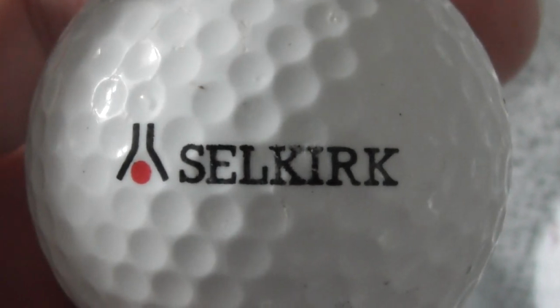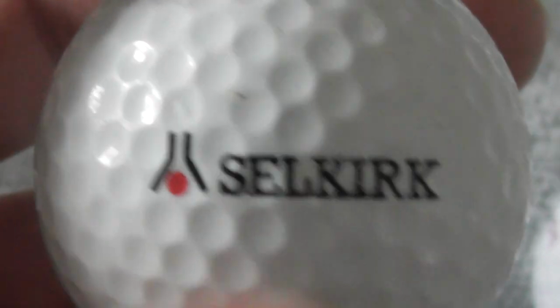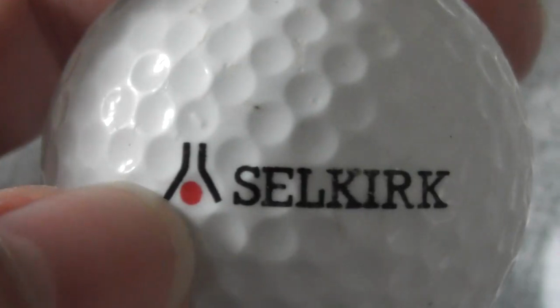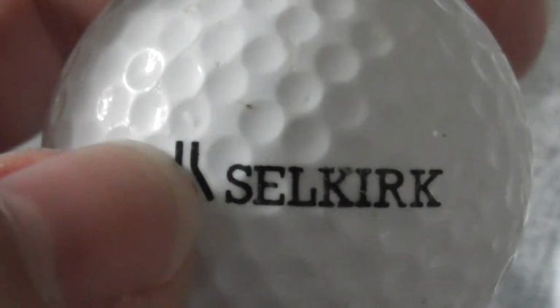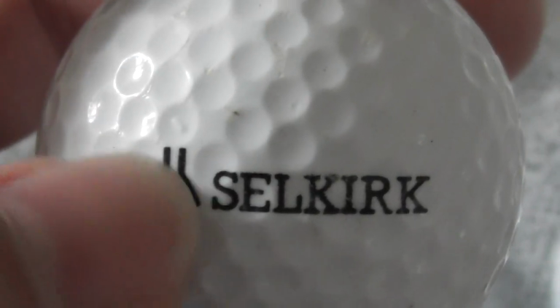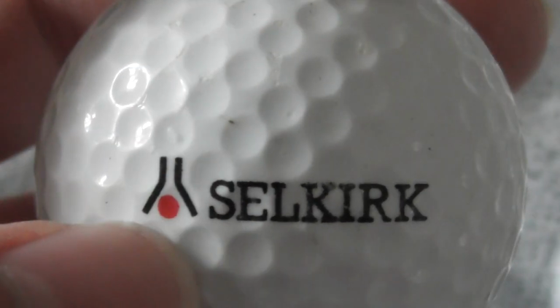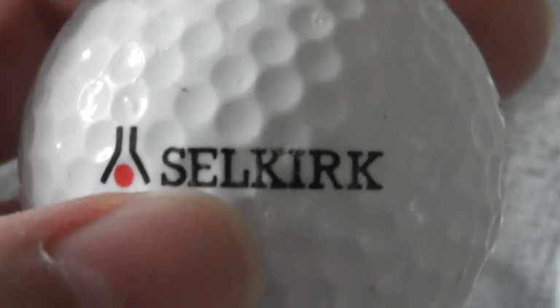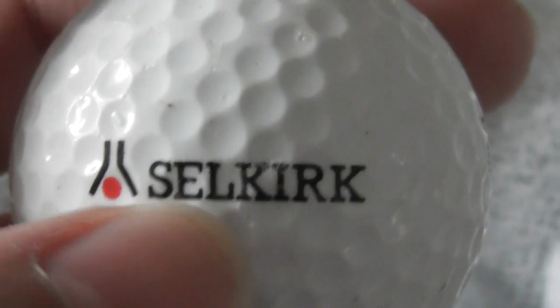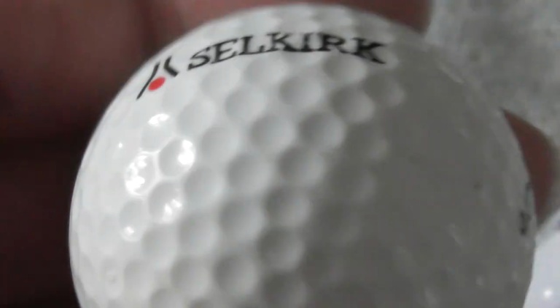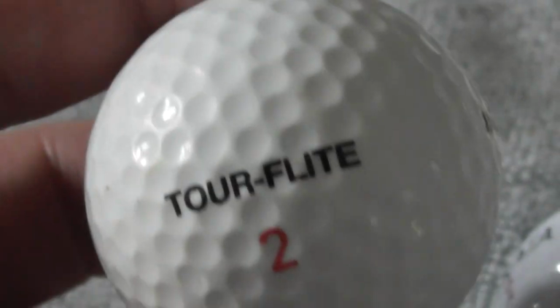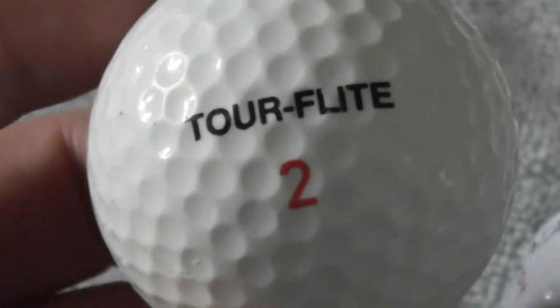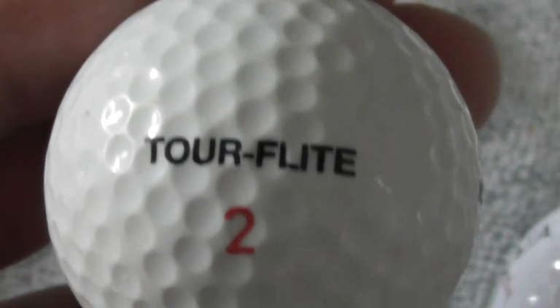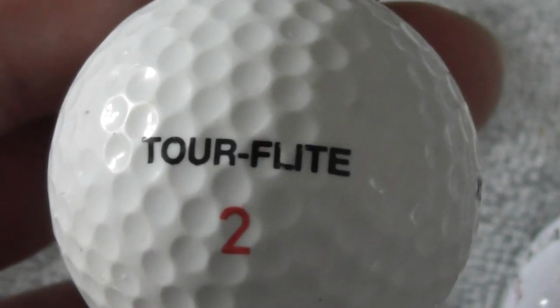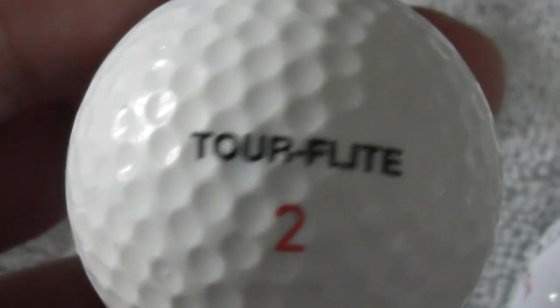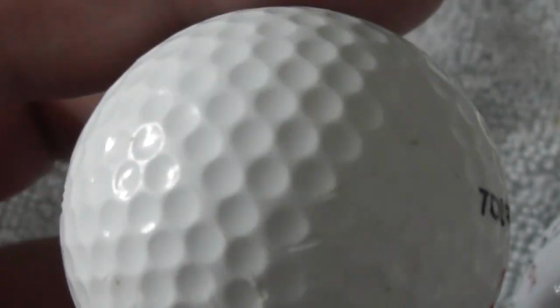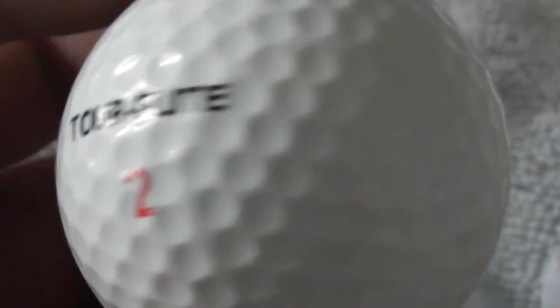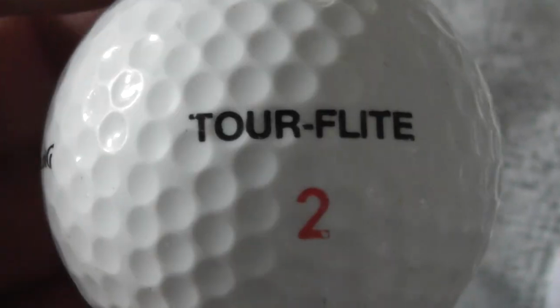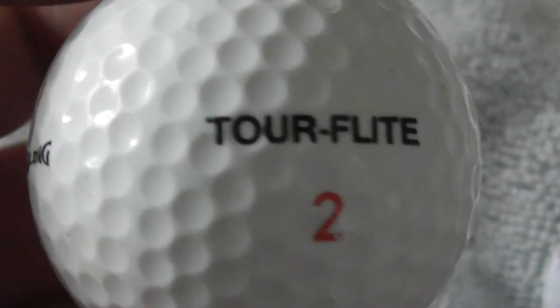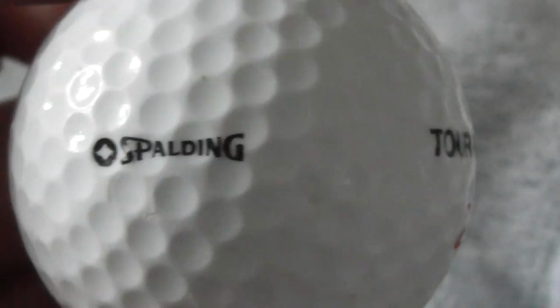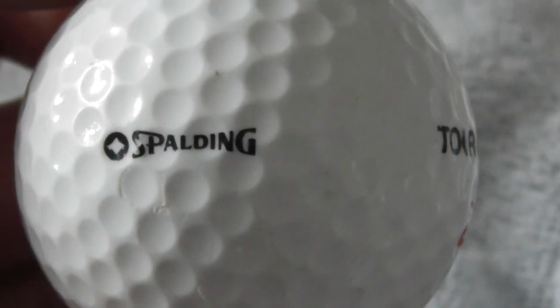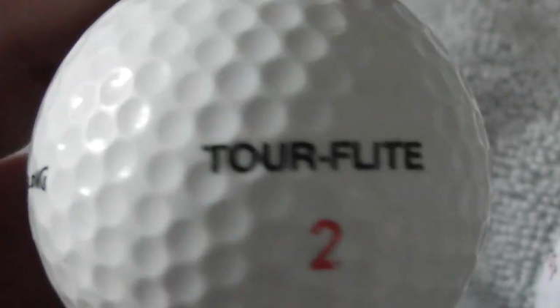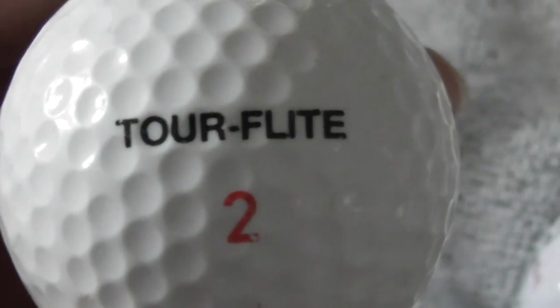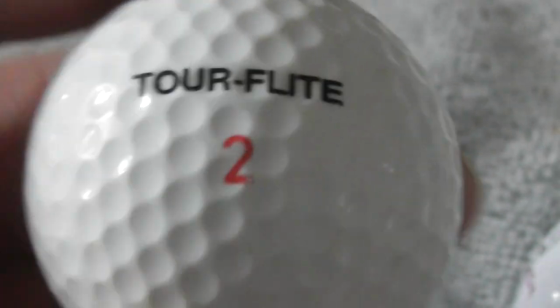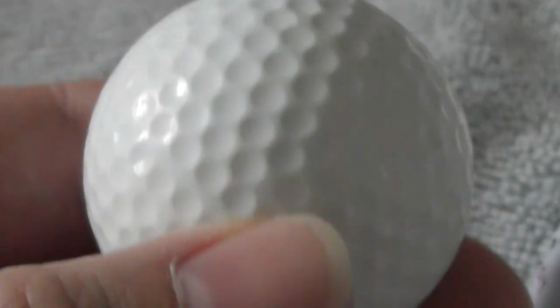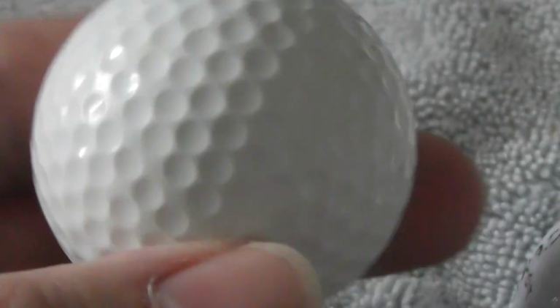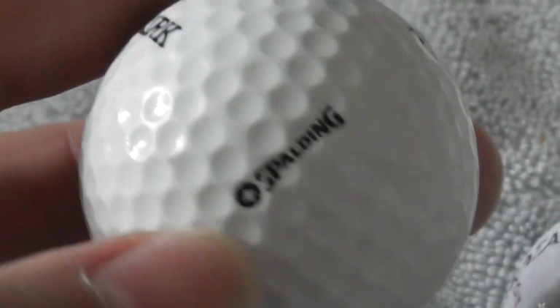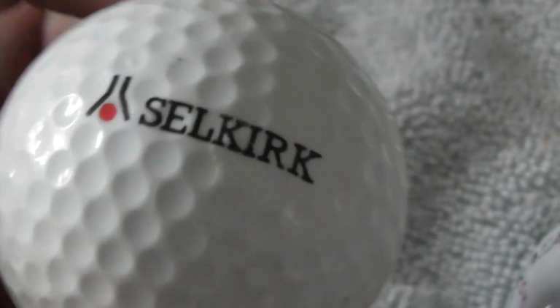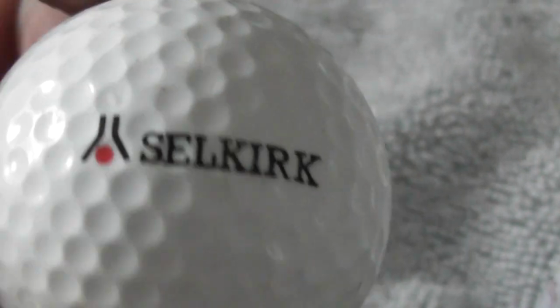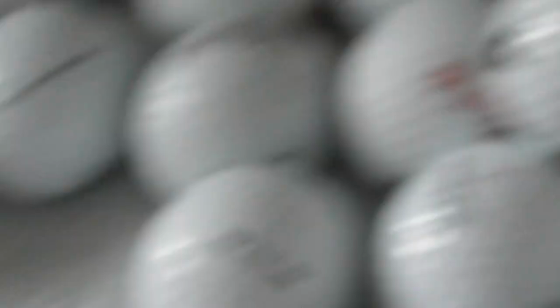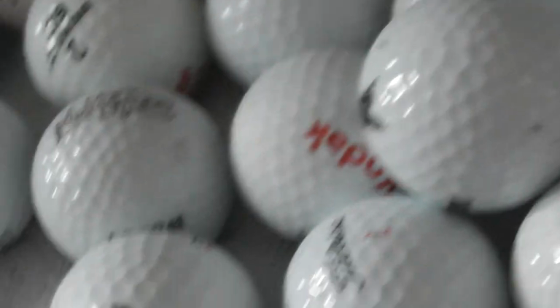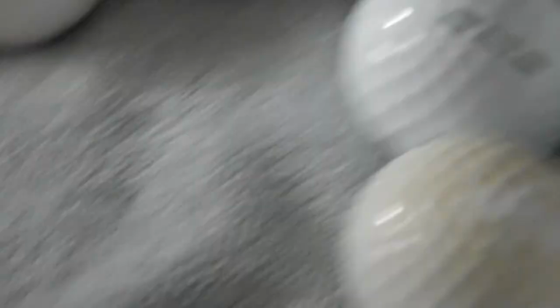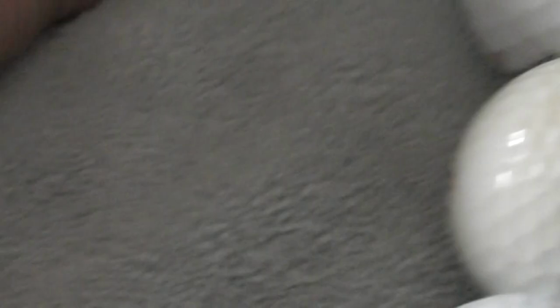Next: Selkirk - not sure what that logo is supposed to signify. Don't know what they do. Torflight - don't think I've got this type of ball before. Torflight by Spaulding. No idea when that dates to.